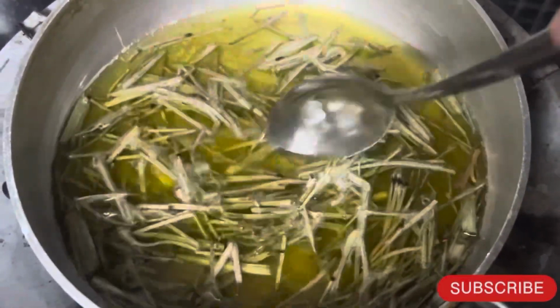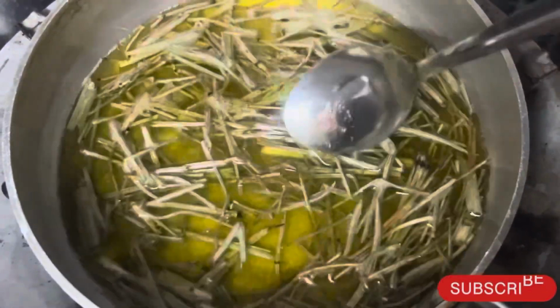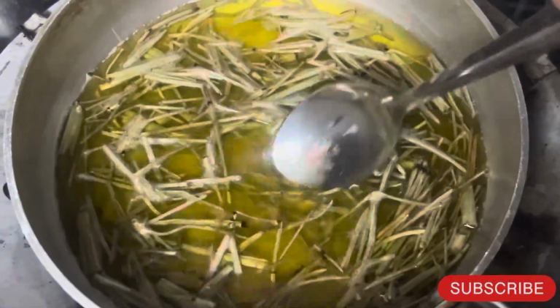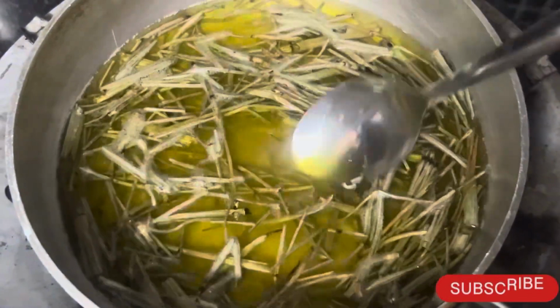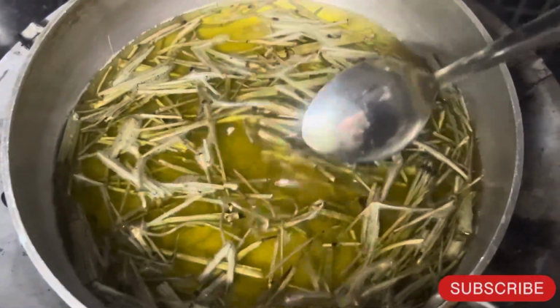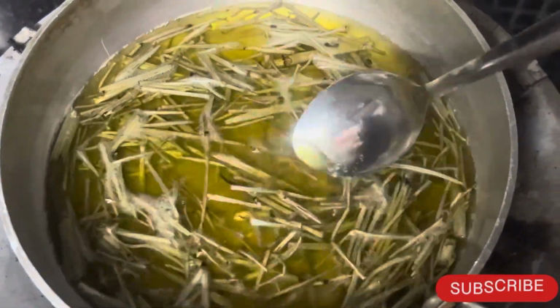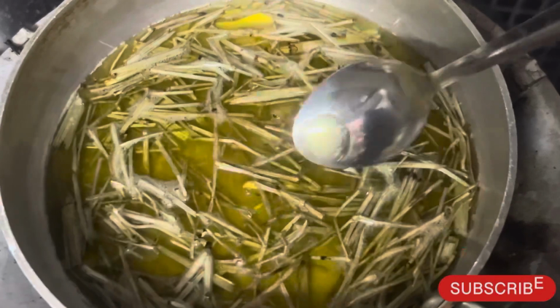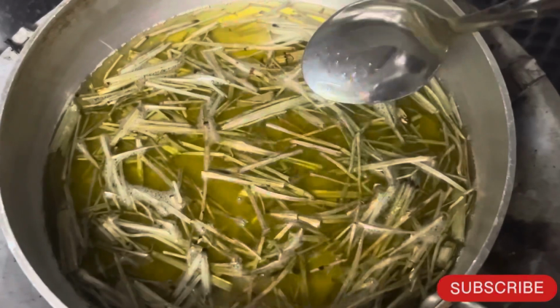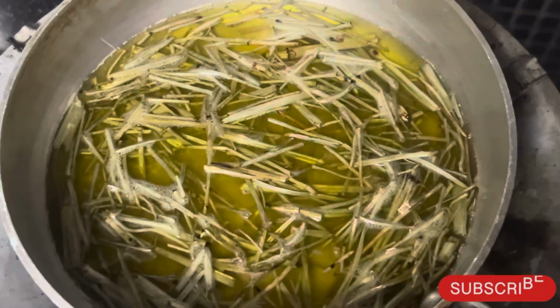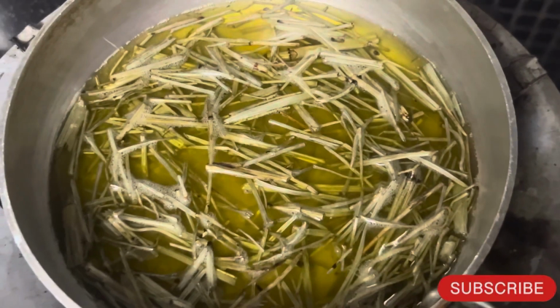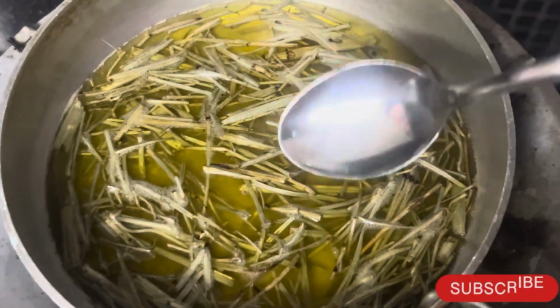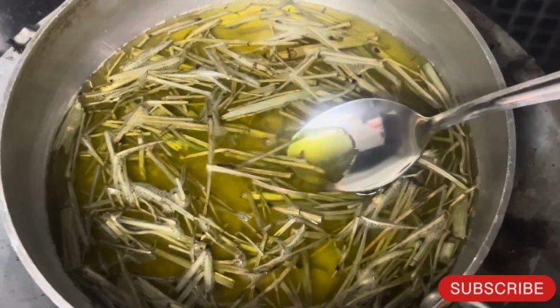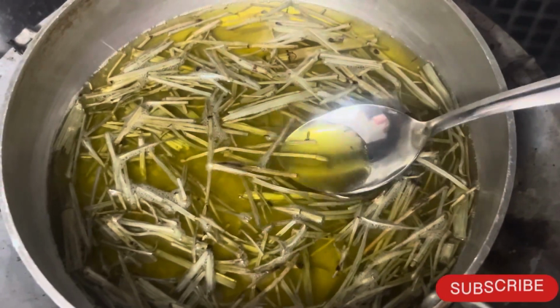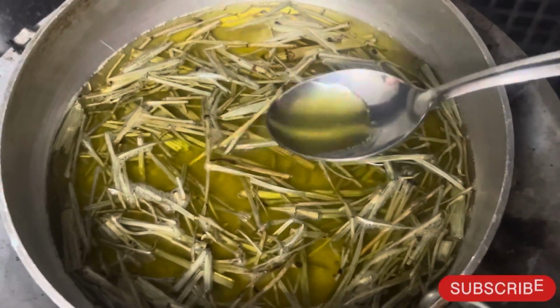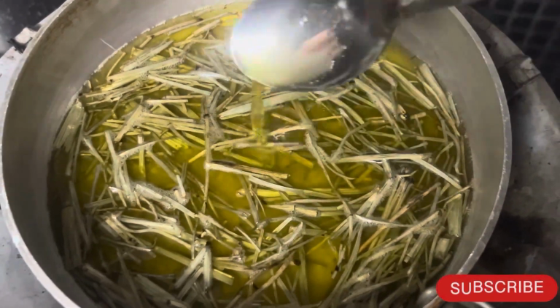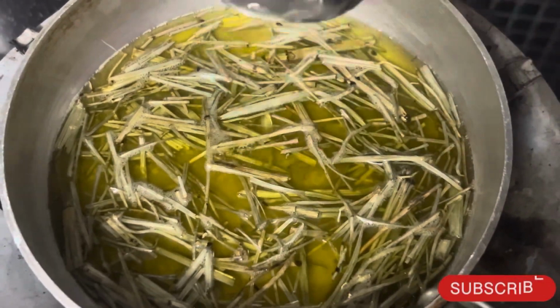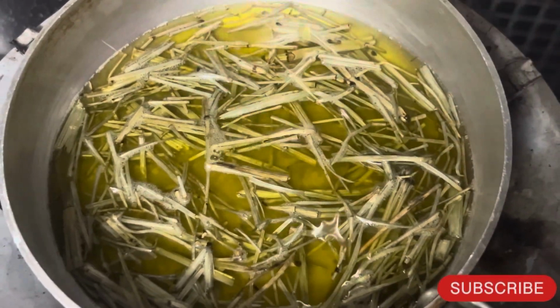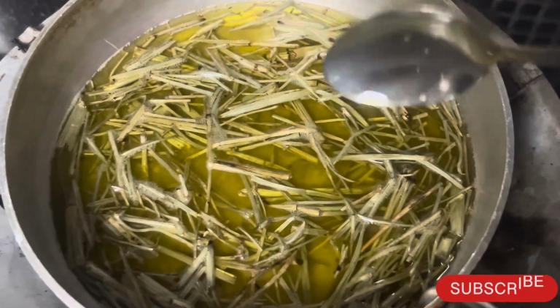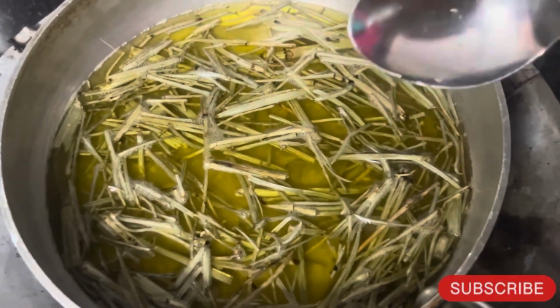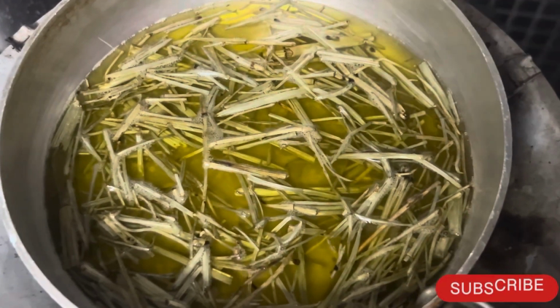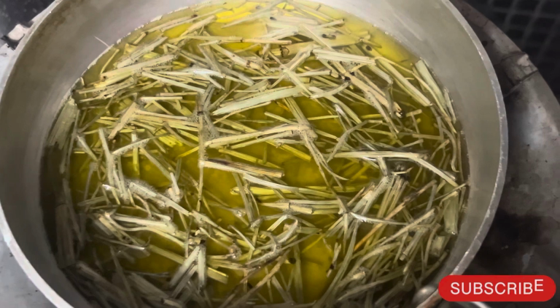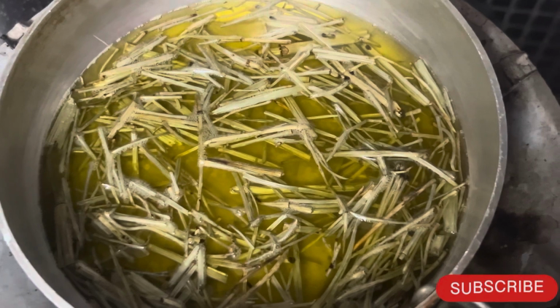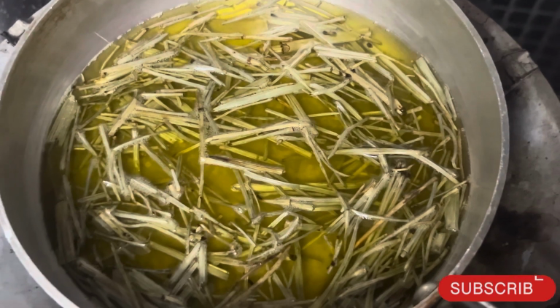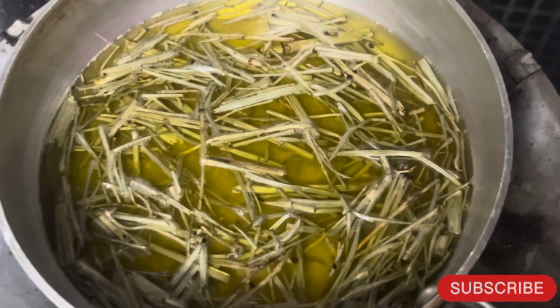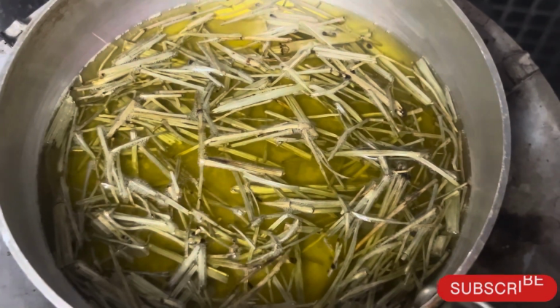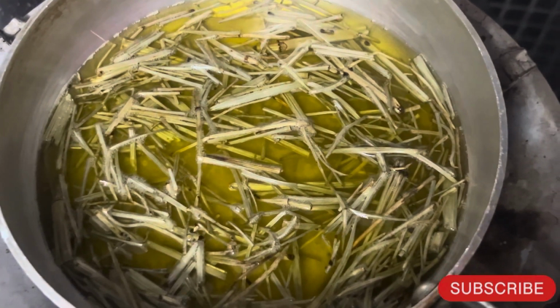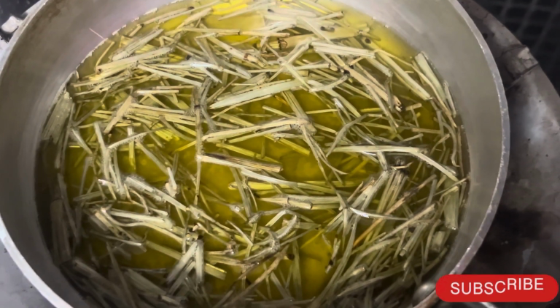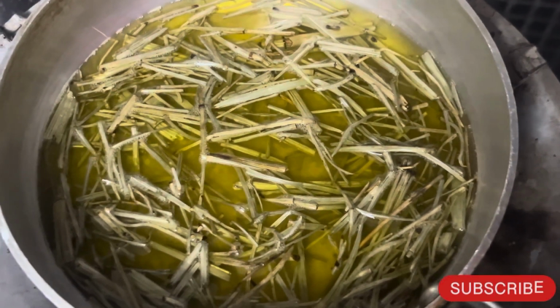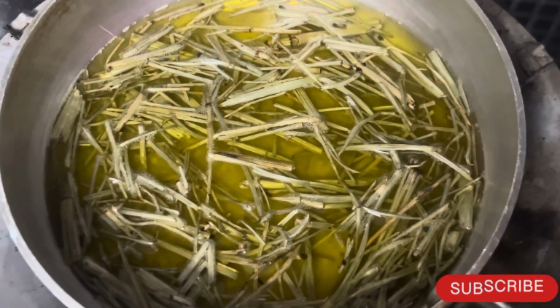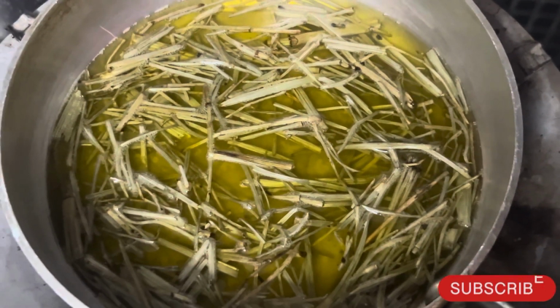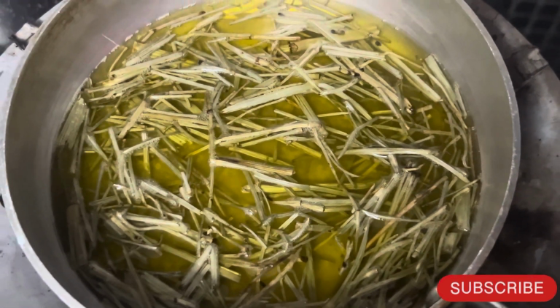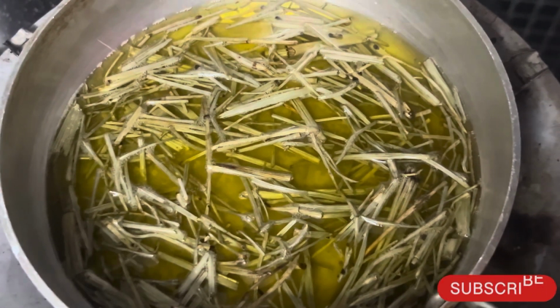I am using a double boiling process, so I need to be careful. I will remove the oil carefully from the pan.